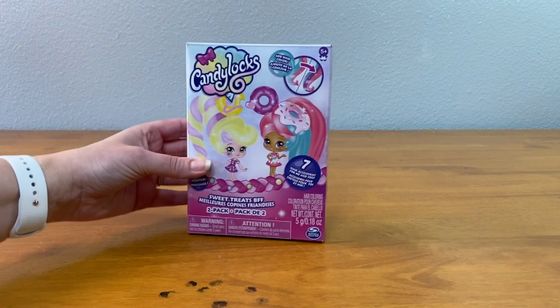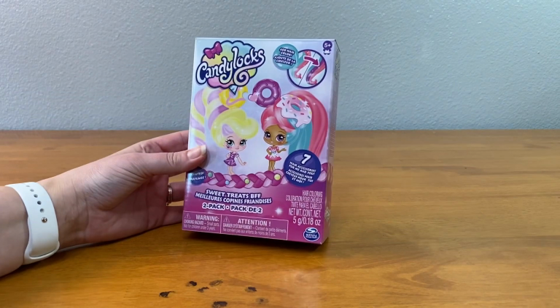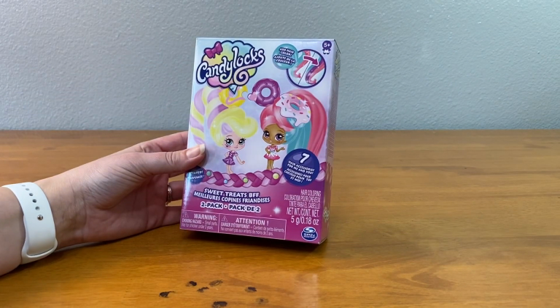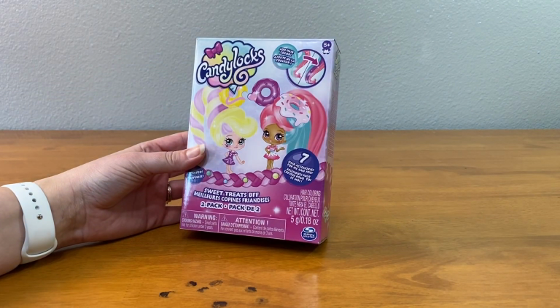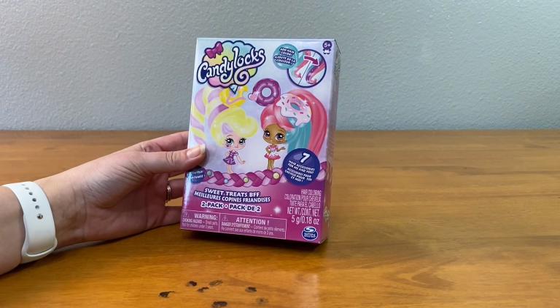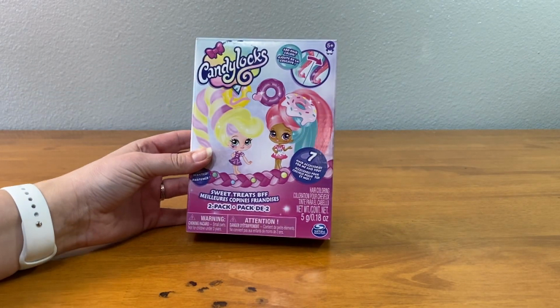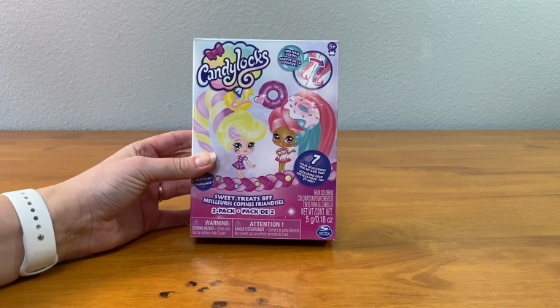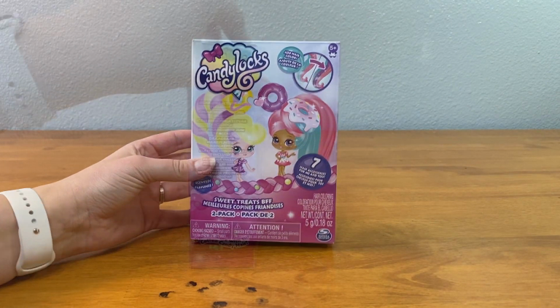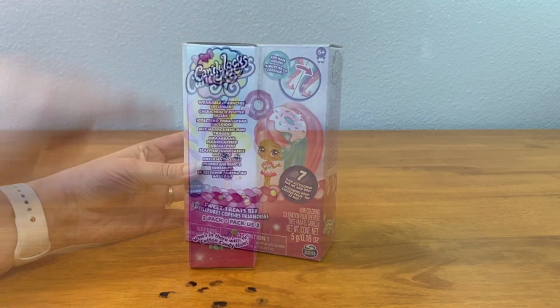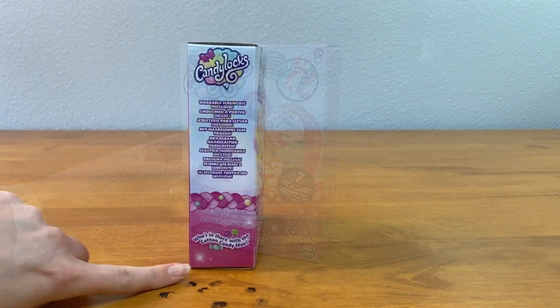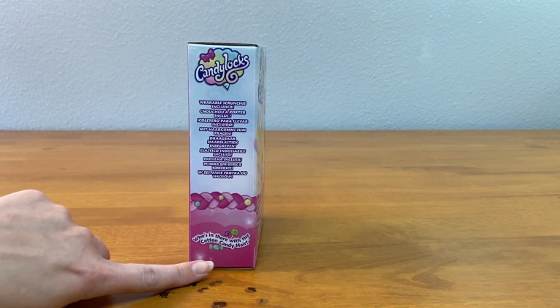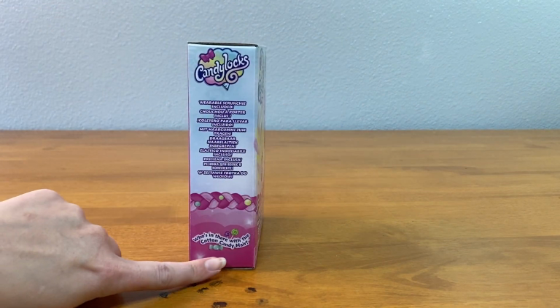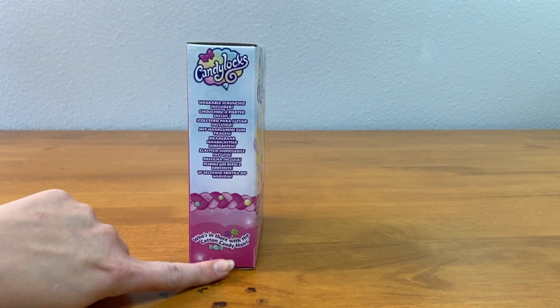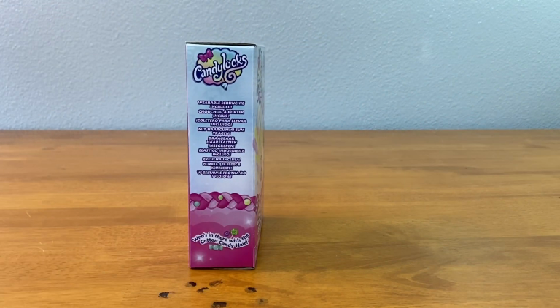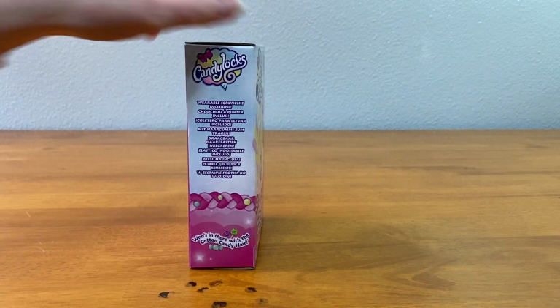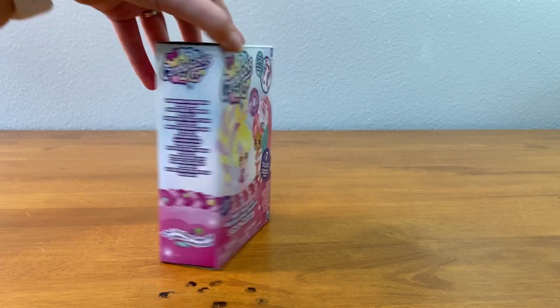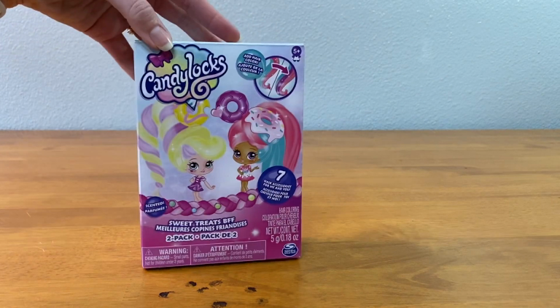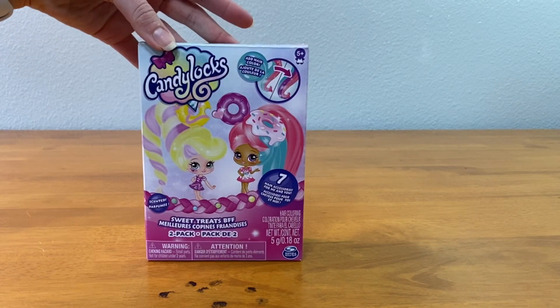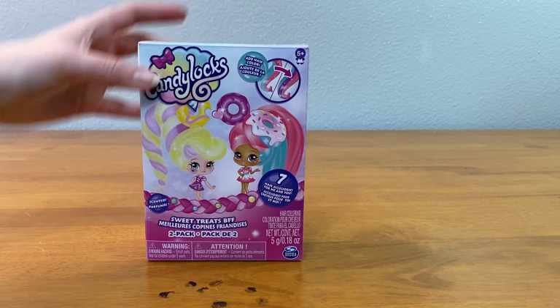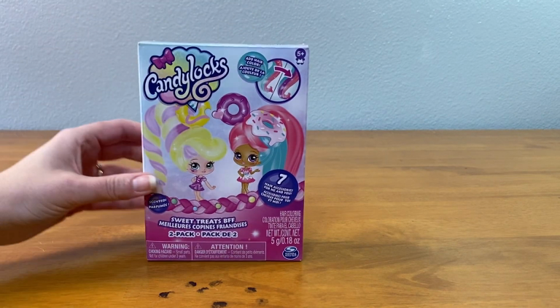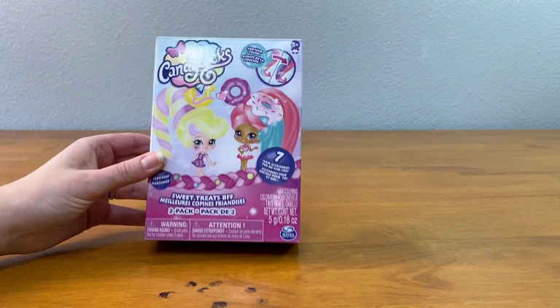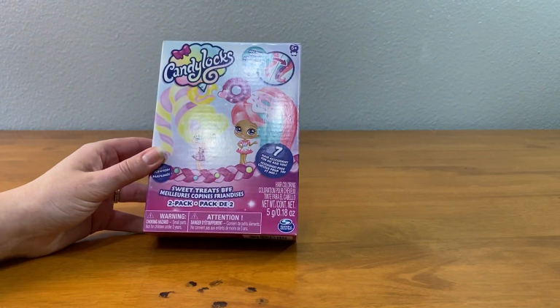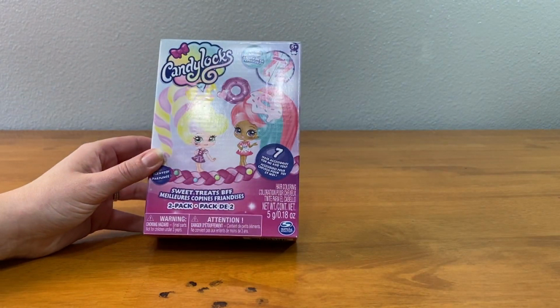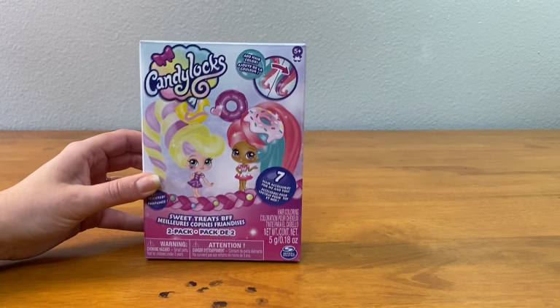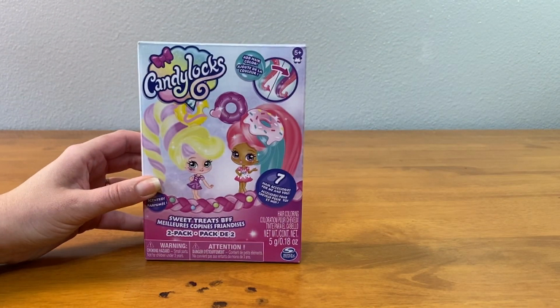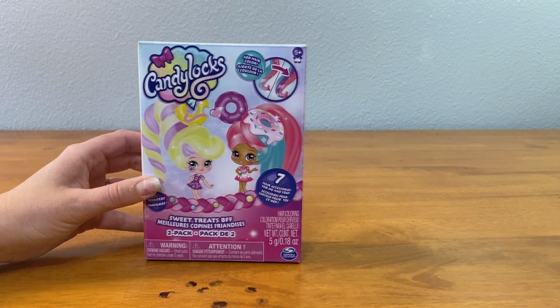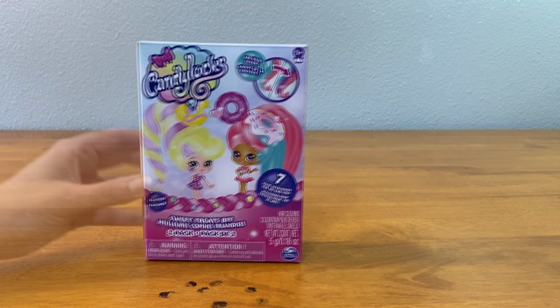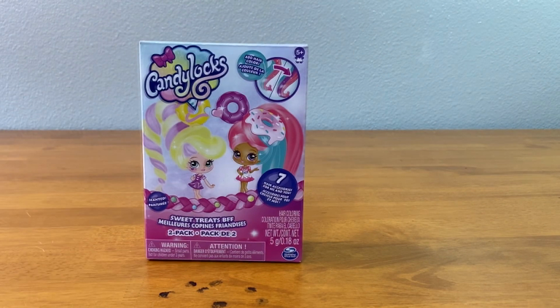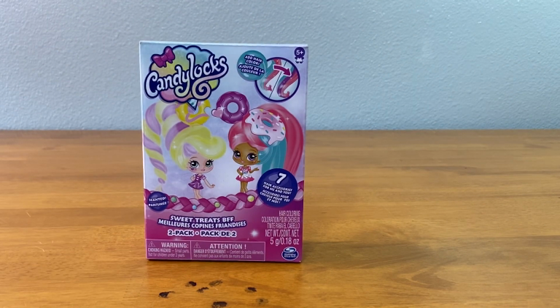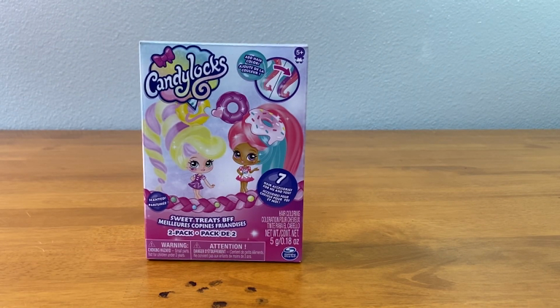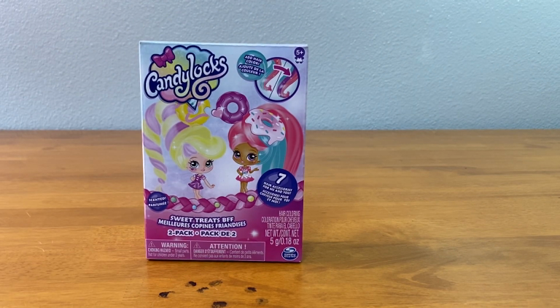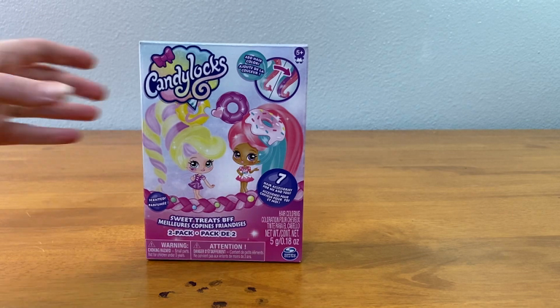It says 'Sweet Treat BFF.' Who's in there with the cotton candy hair? Cotton candy hair — that sounds awesome. It's a two-pack, so let's see what's inside.